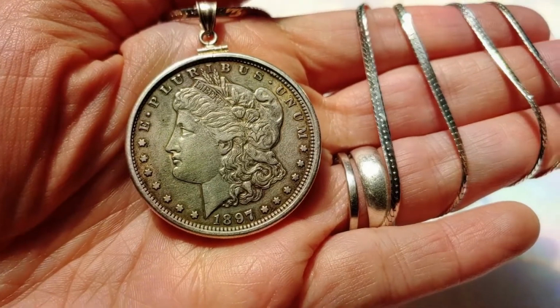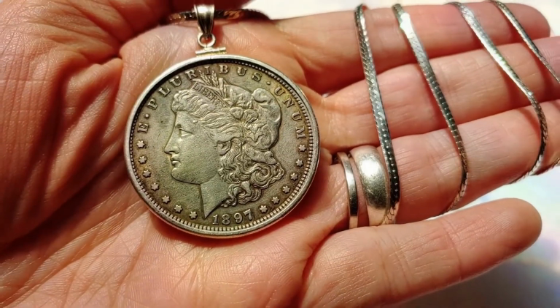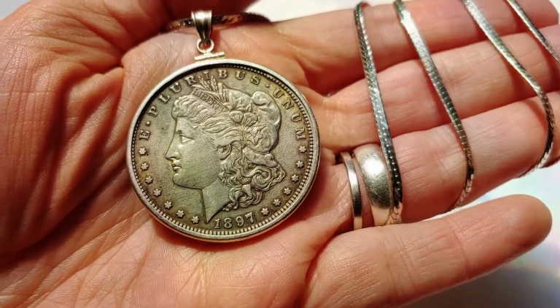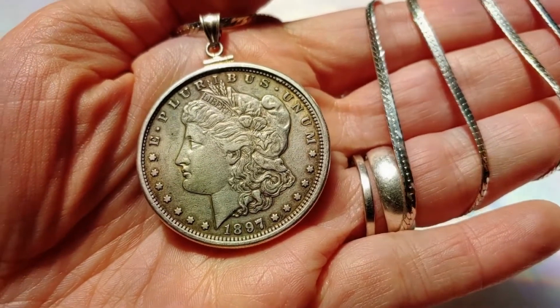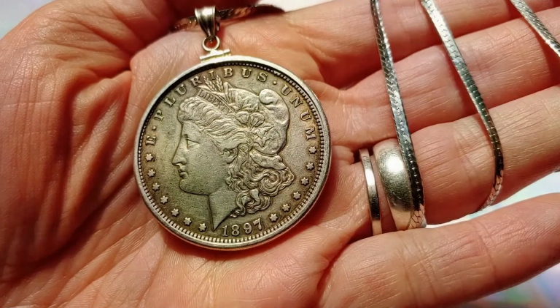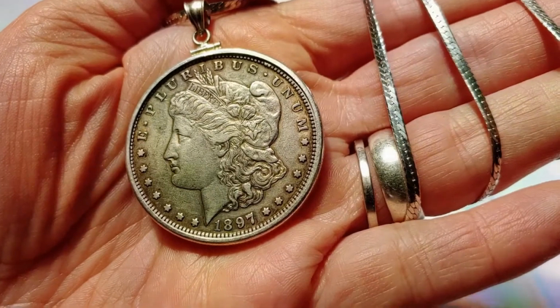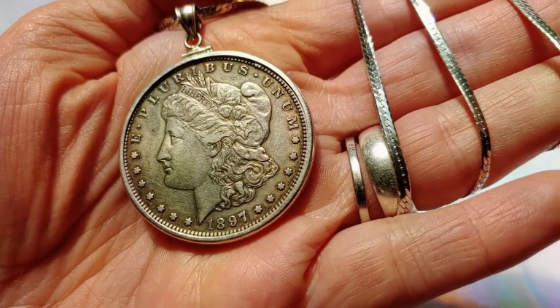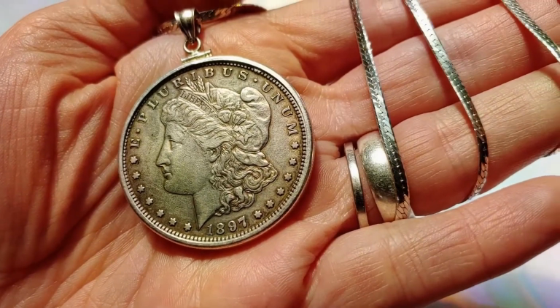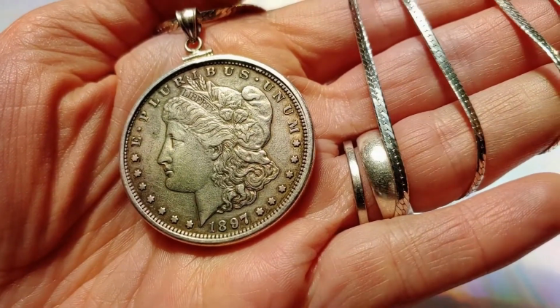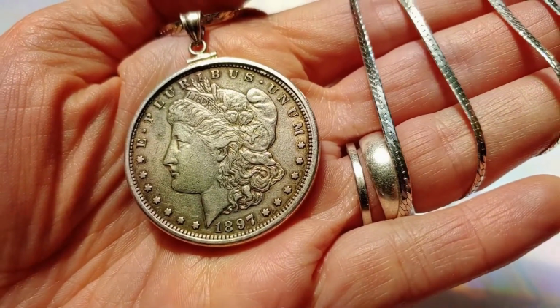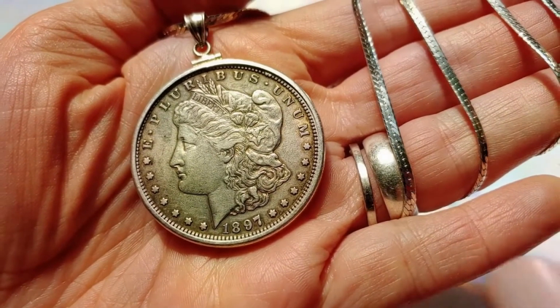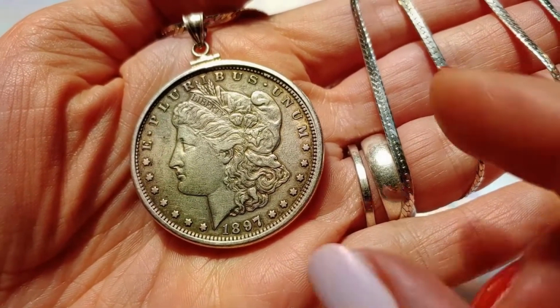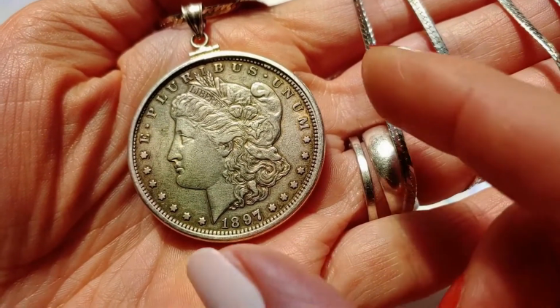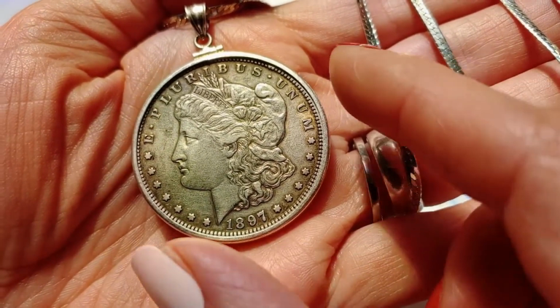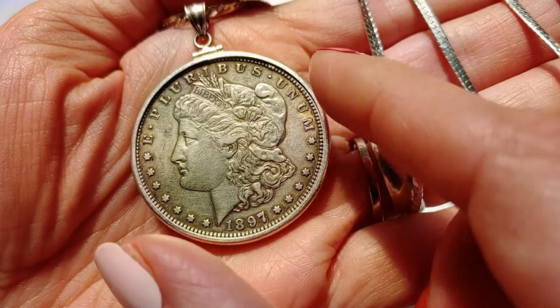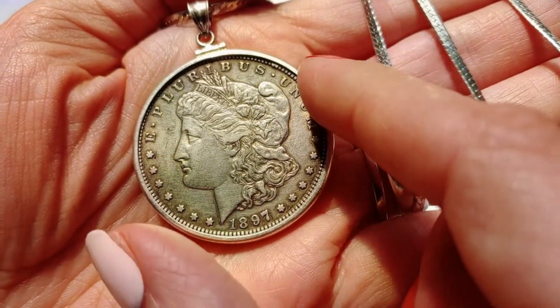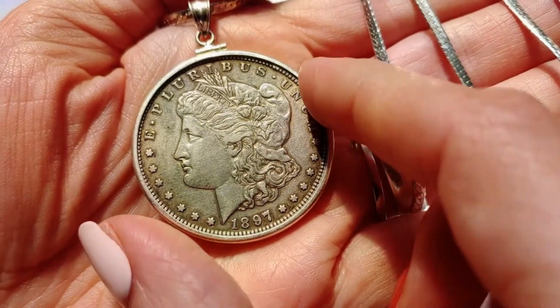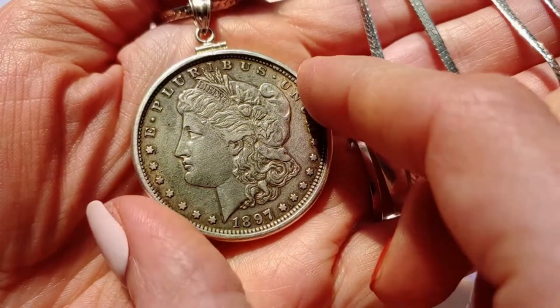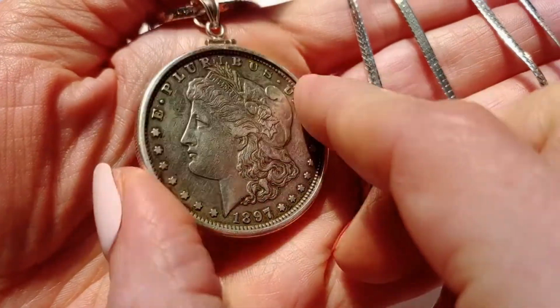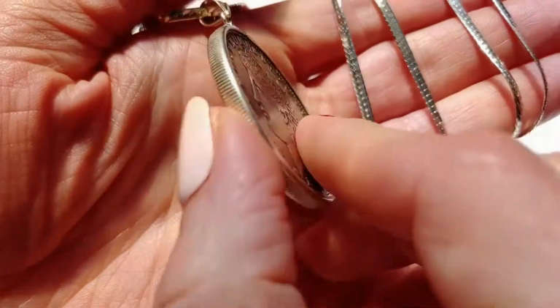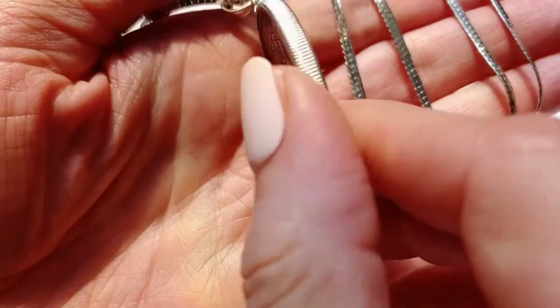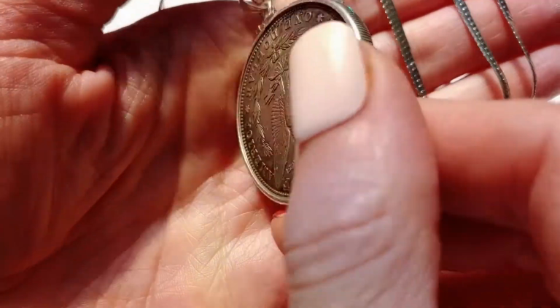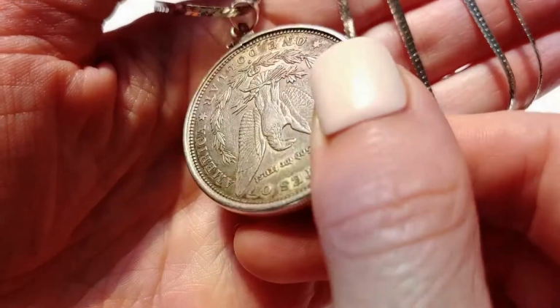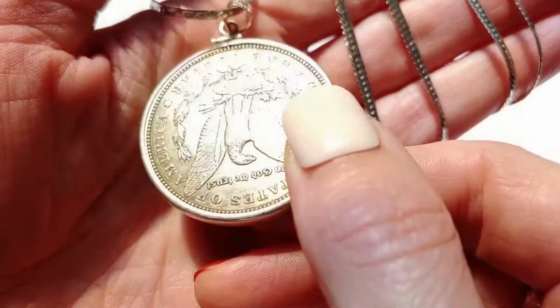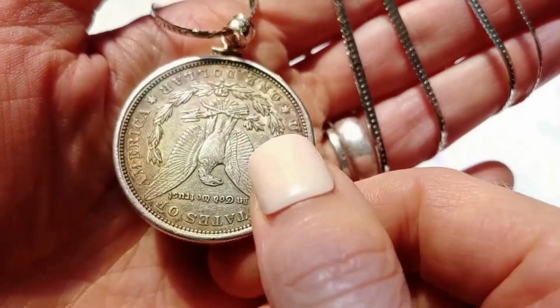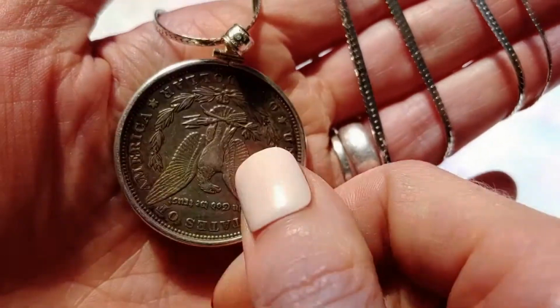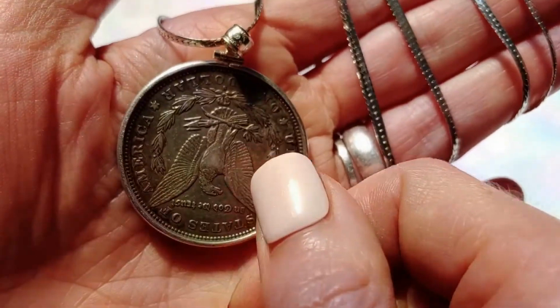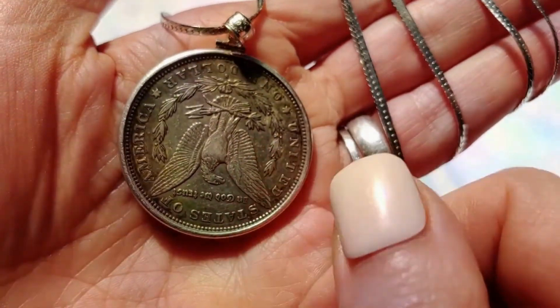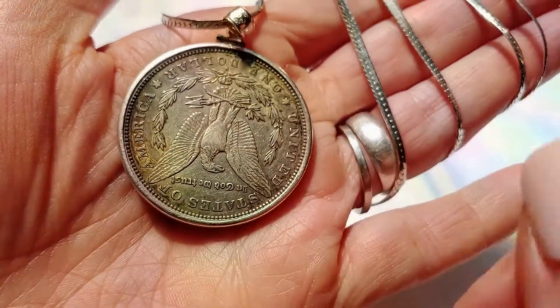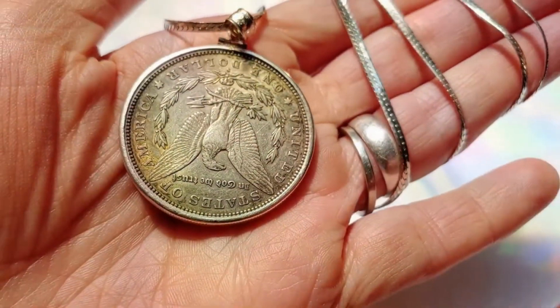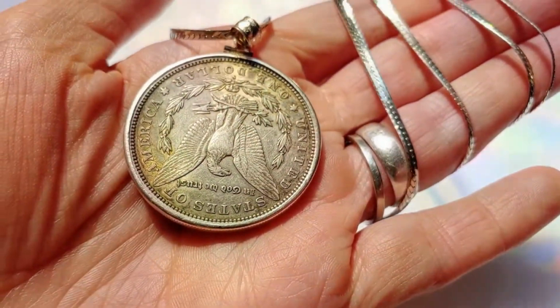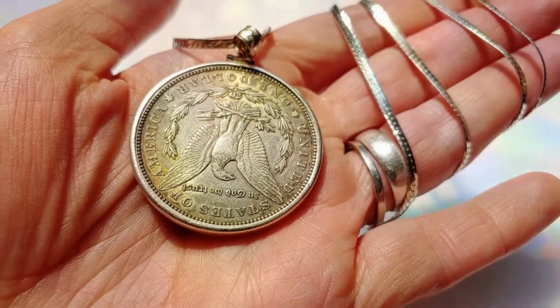This is an 1897 Morgan silver dollar with a COA and a gift box on a long herringbone chain from Italy.